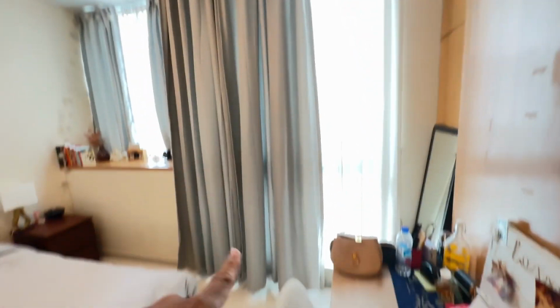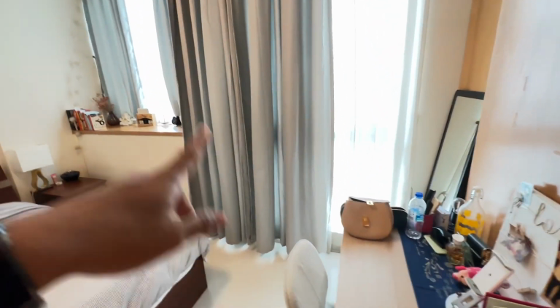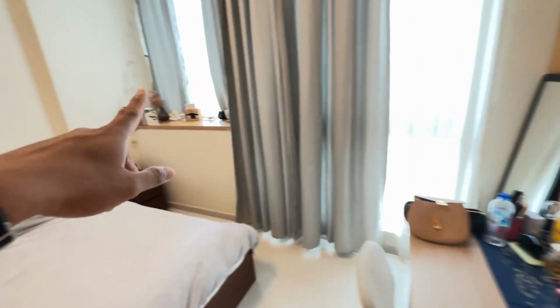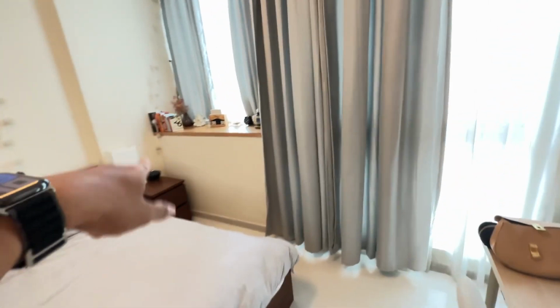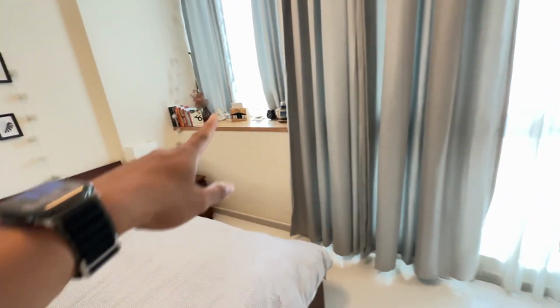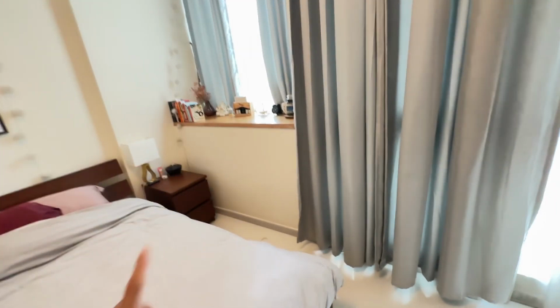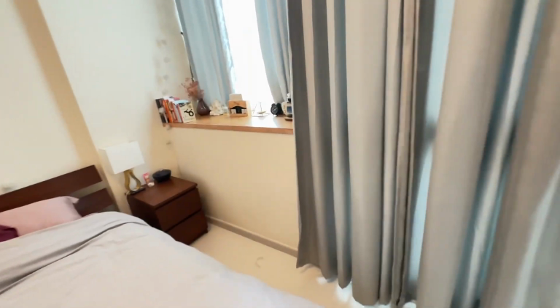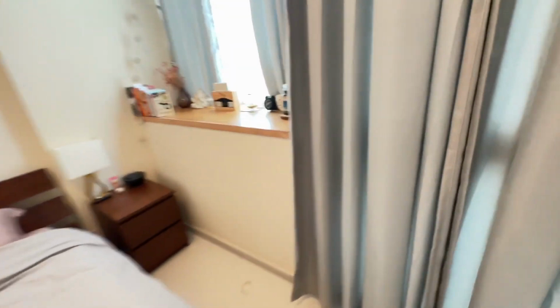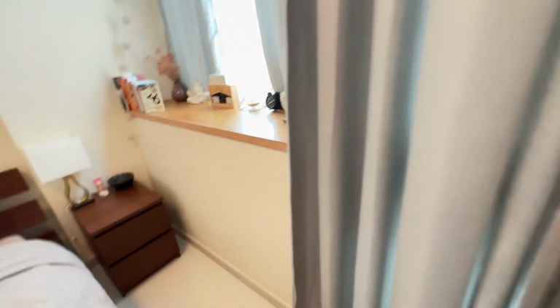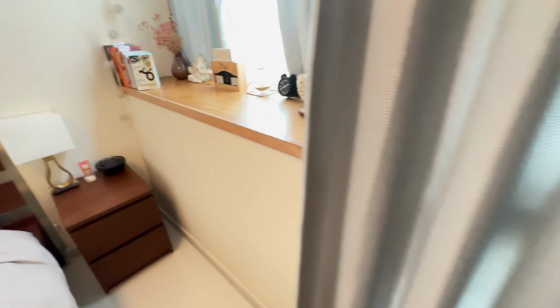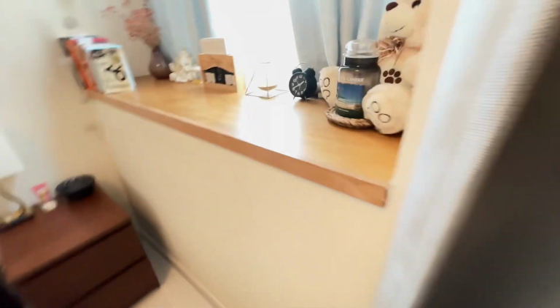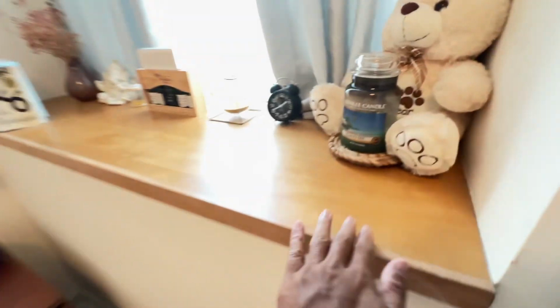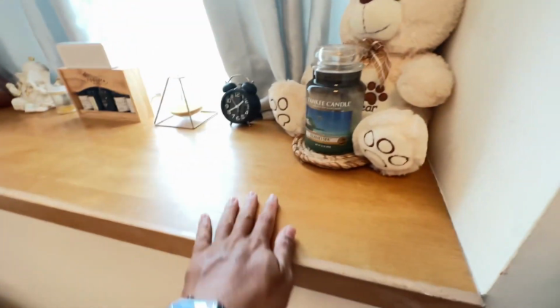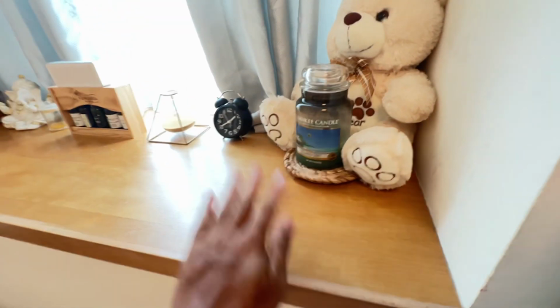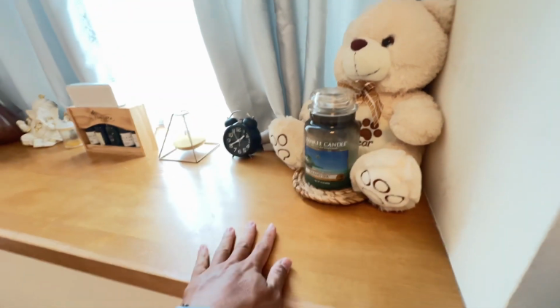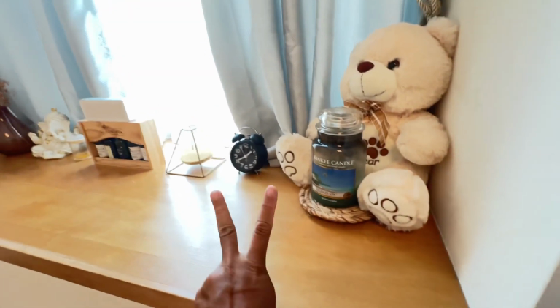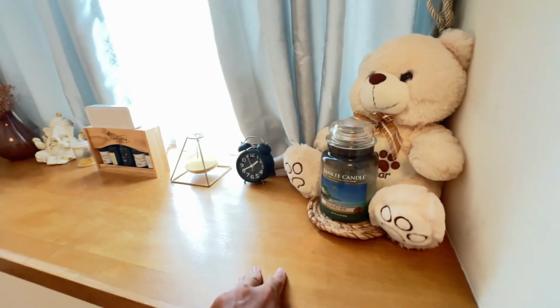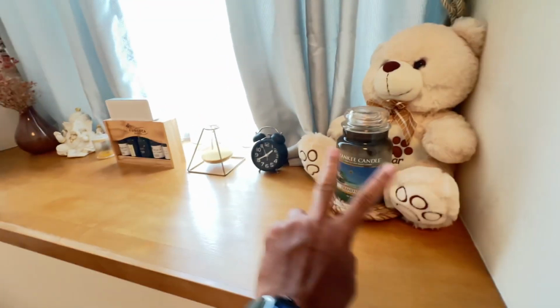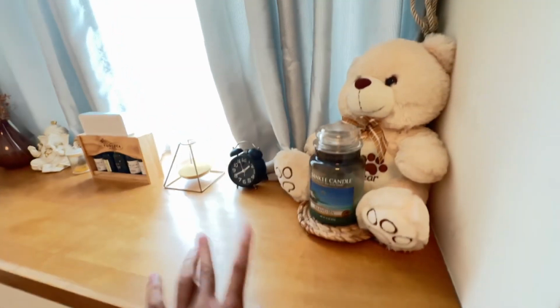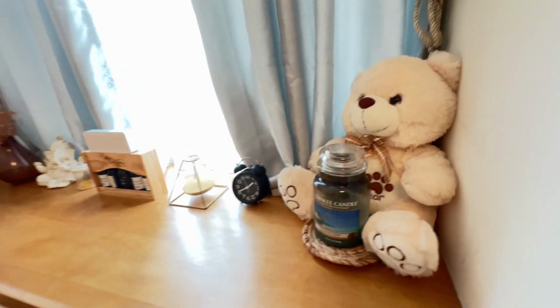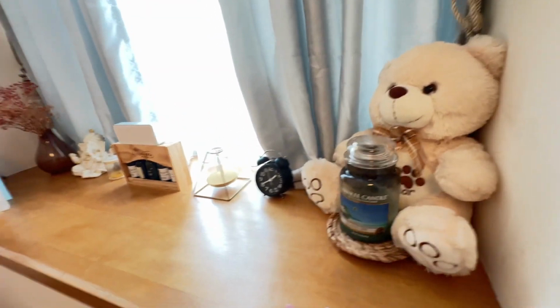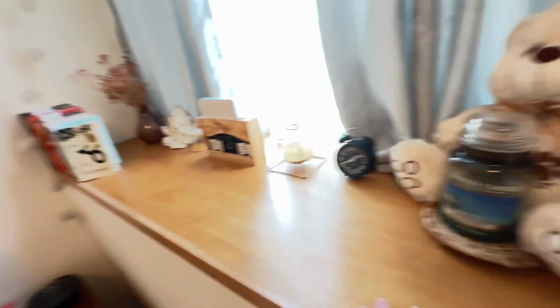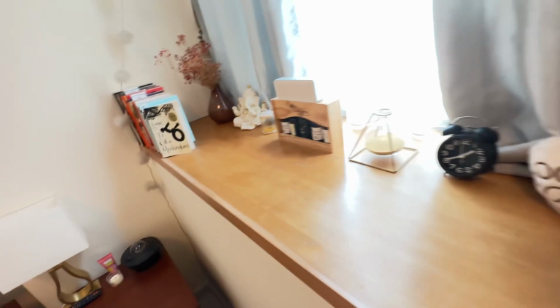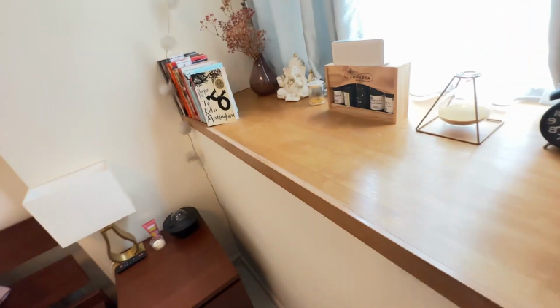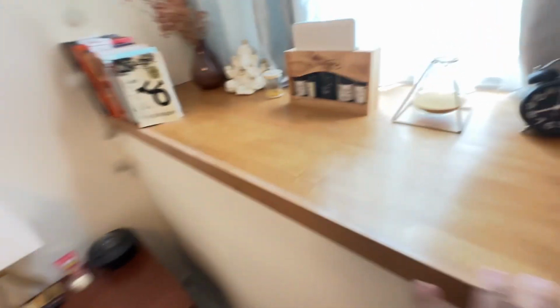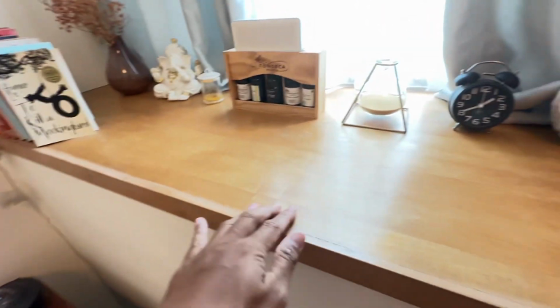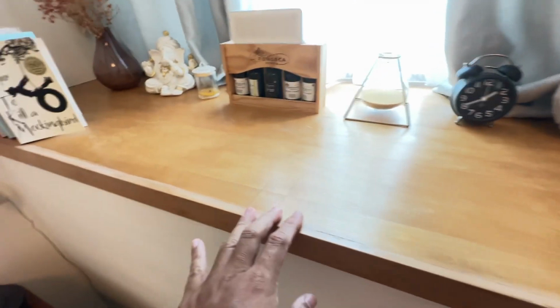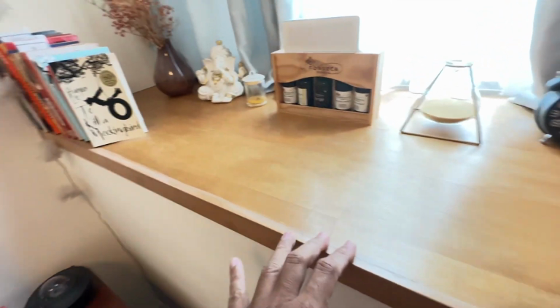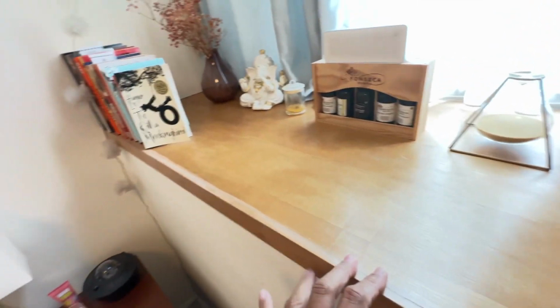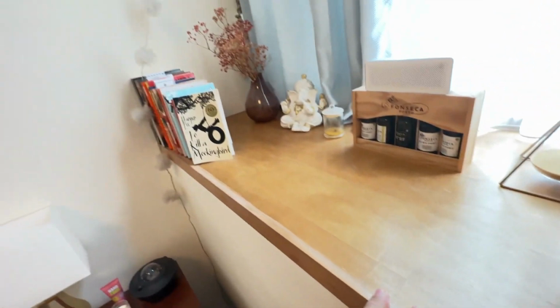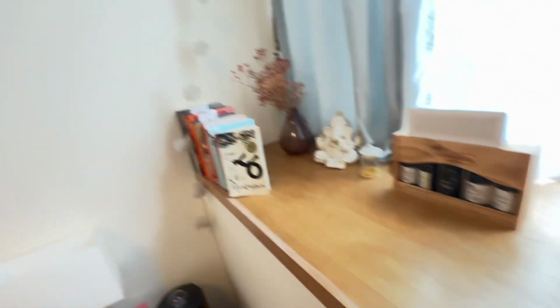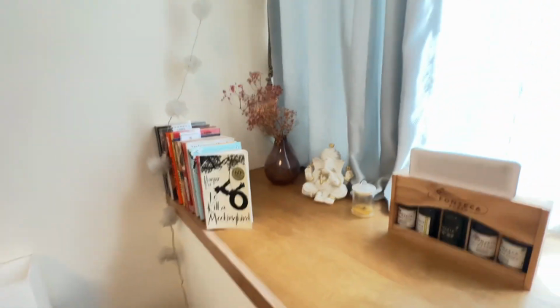This side is full height window while this is half. The half window is nice because you have a tabletop for your bedside ornaments, and also probably aromatherapy and books.